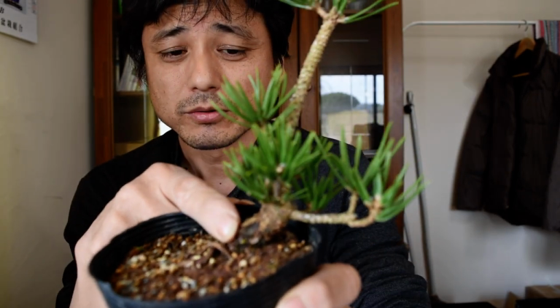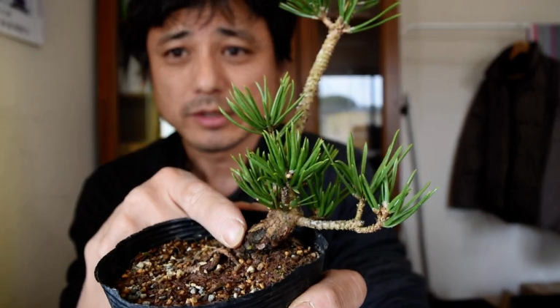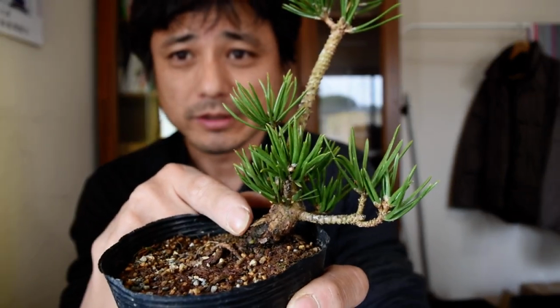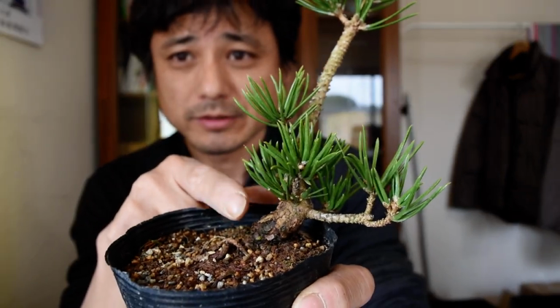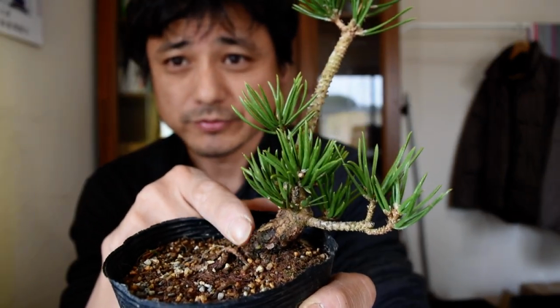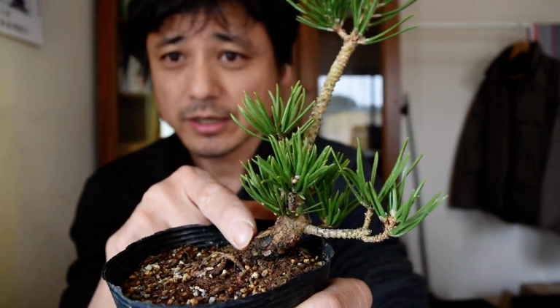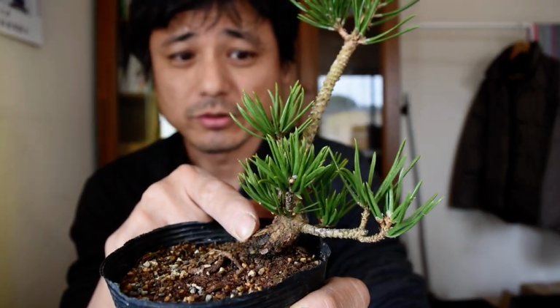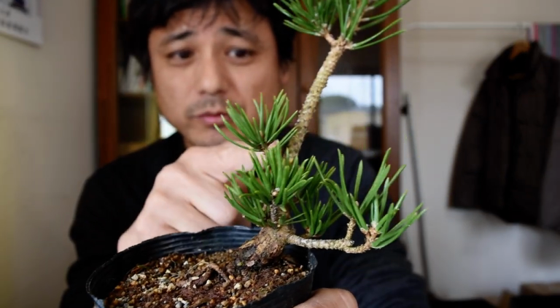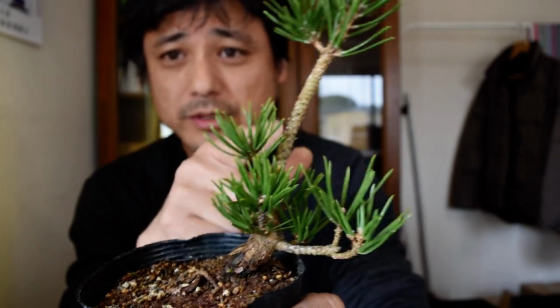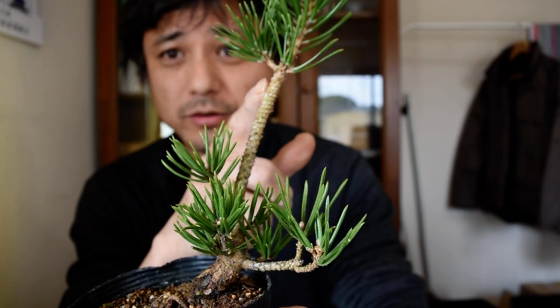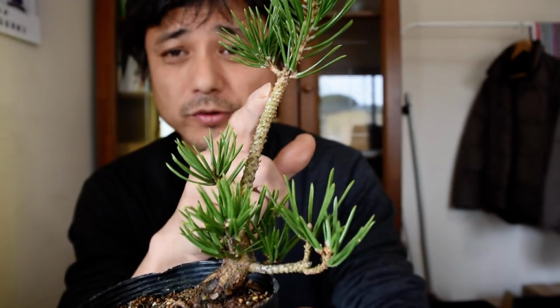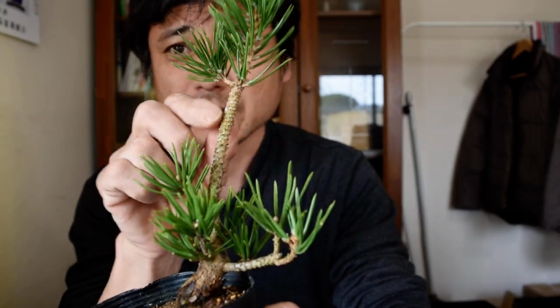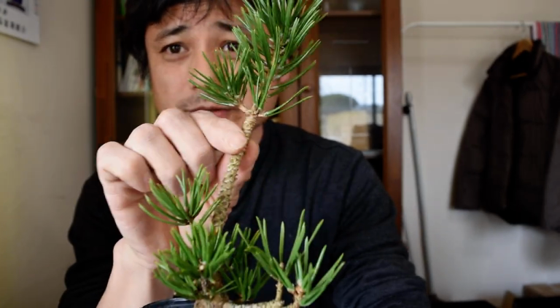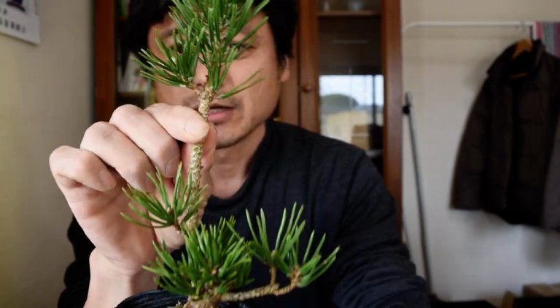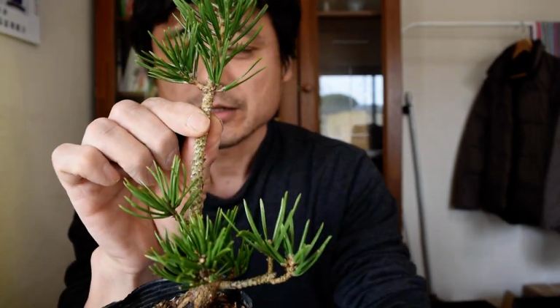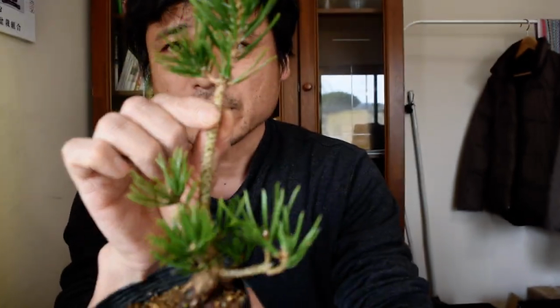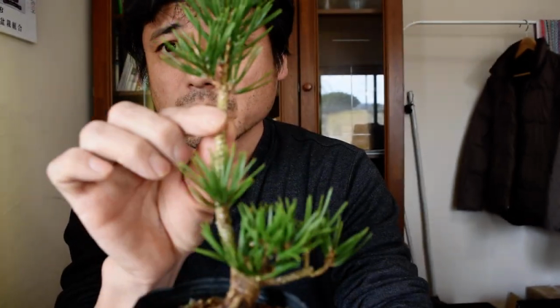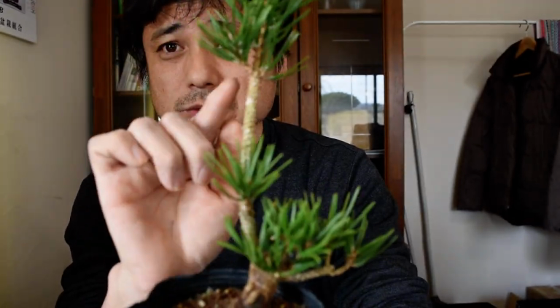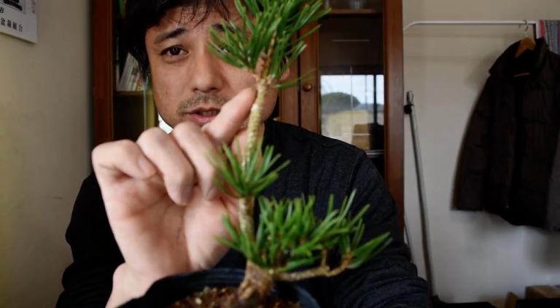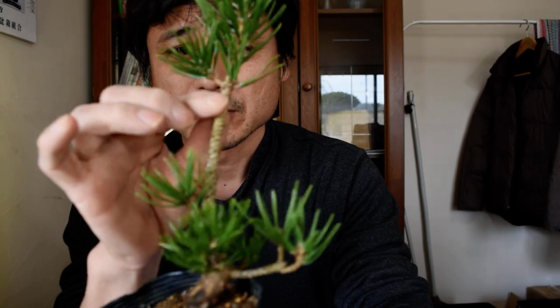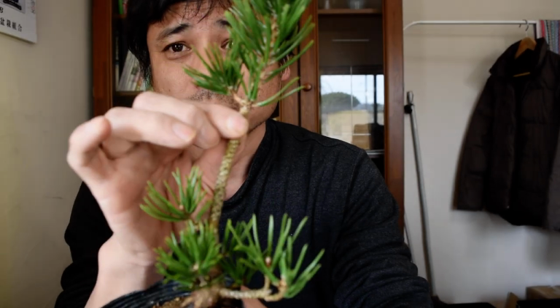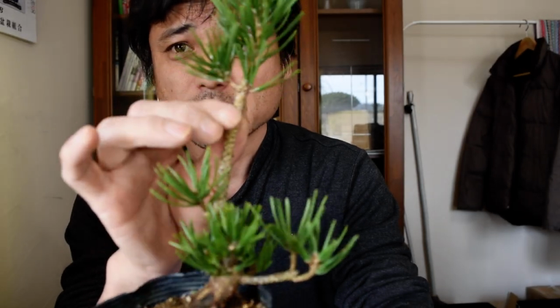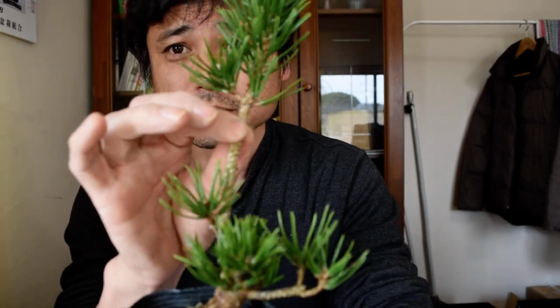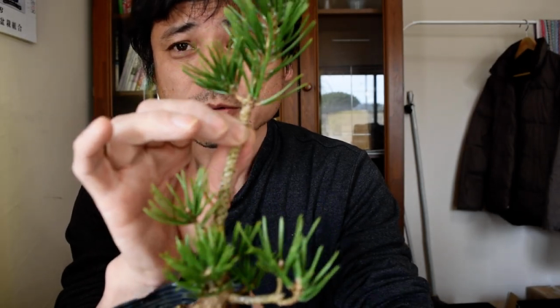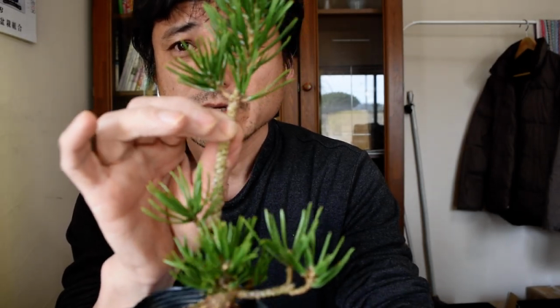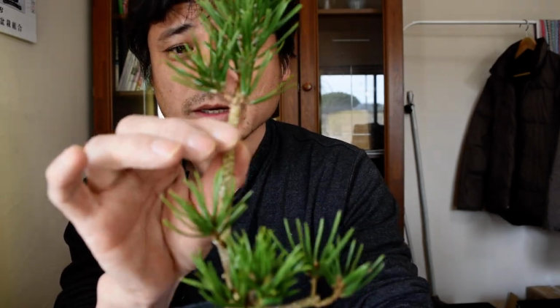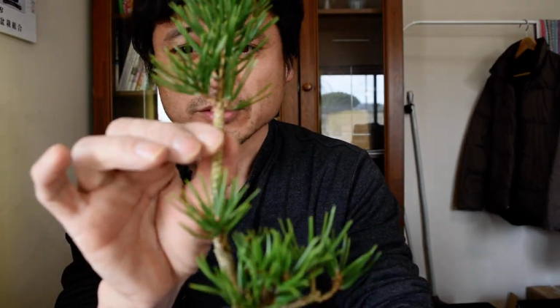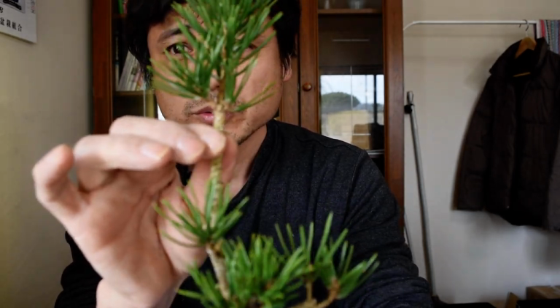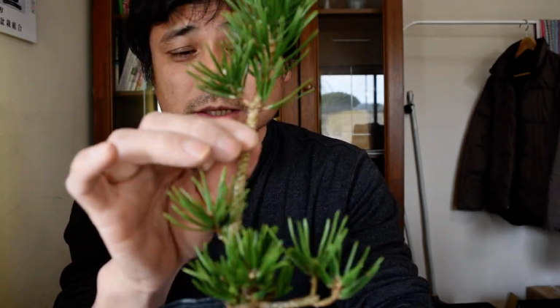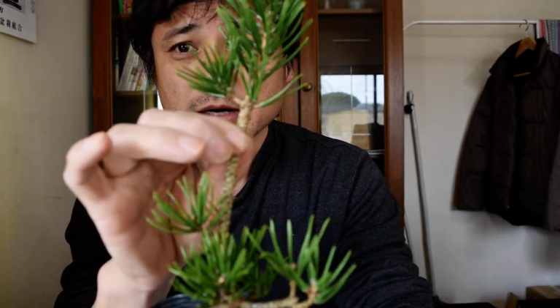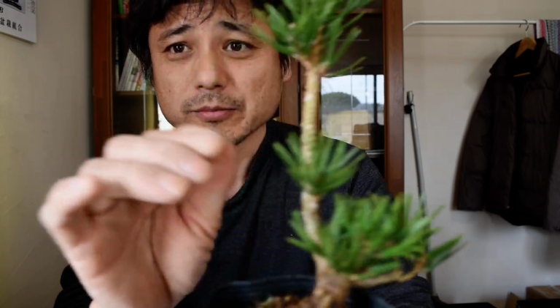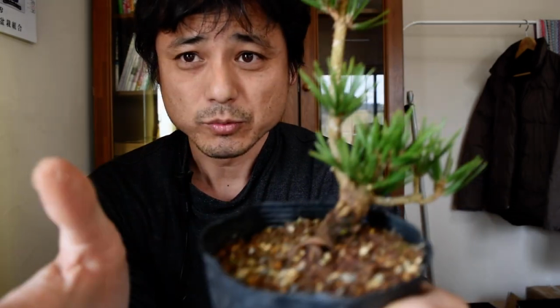So now it's got thick enough, so I will take it off. But before I take it off, I'd like to make another one with this branch. So I'm going to do a layering and make a new root, take it out and make a new one.